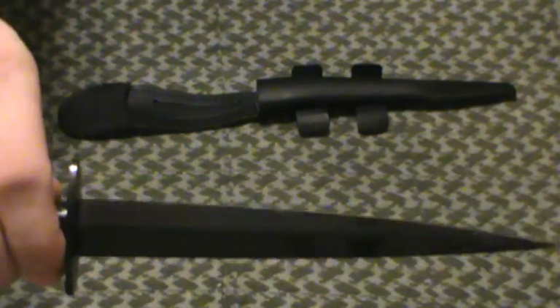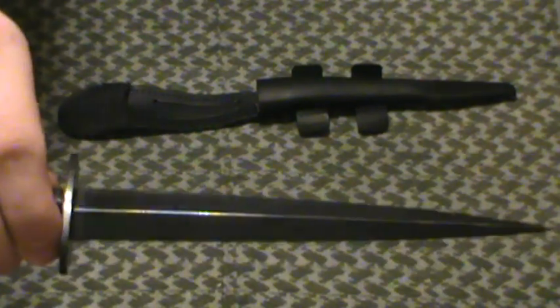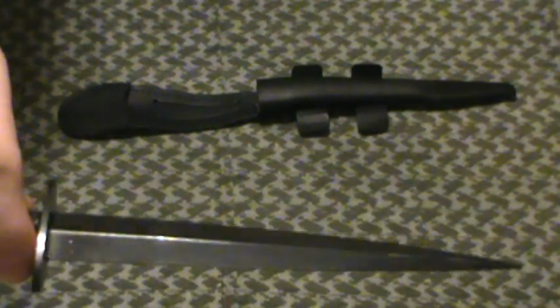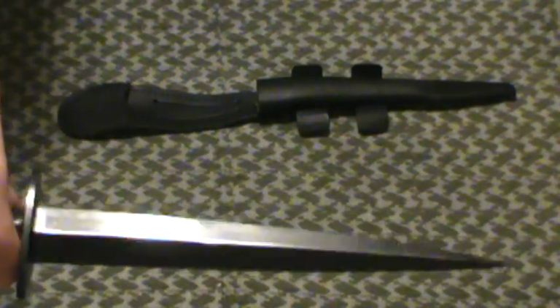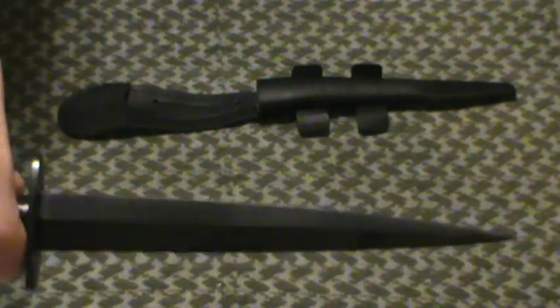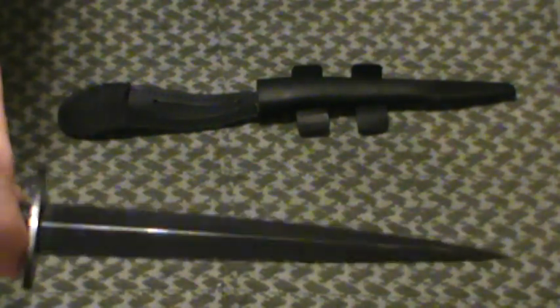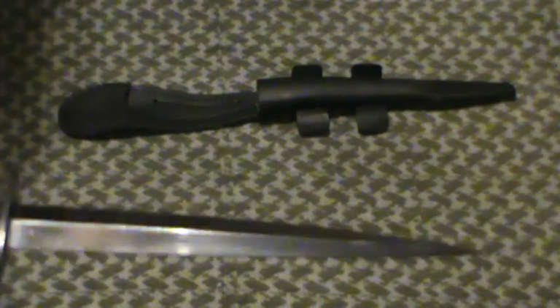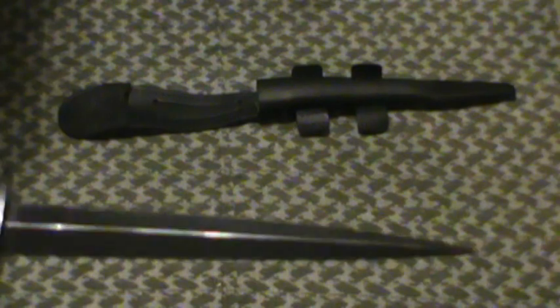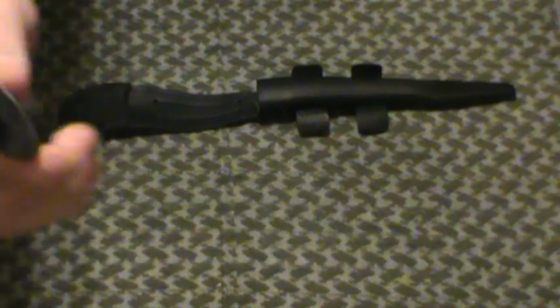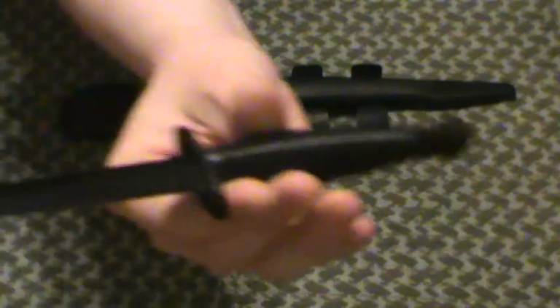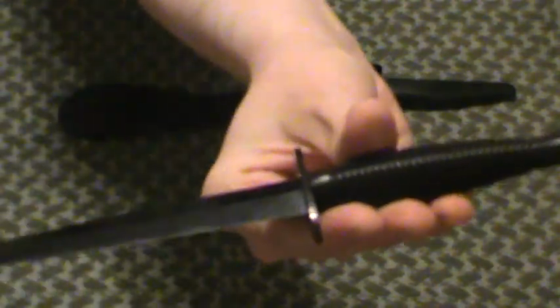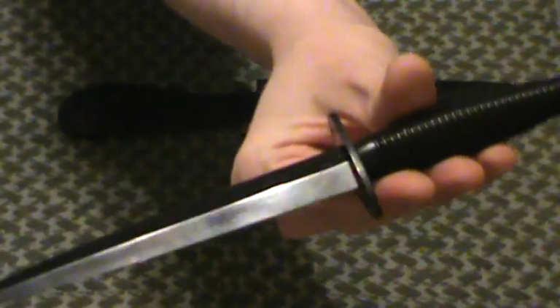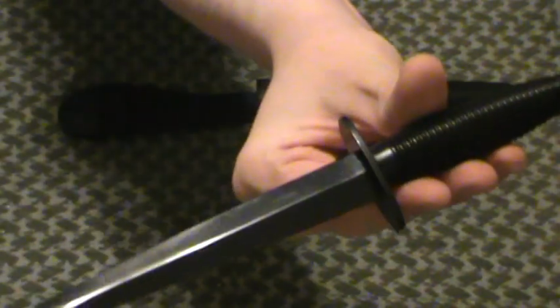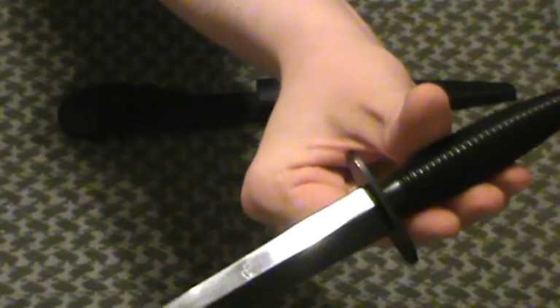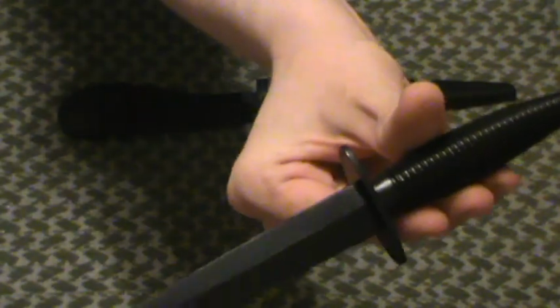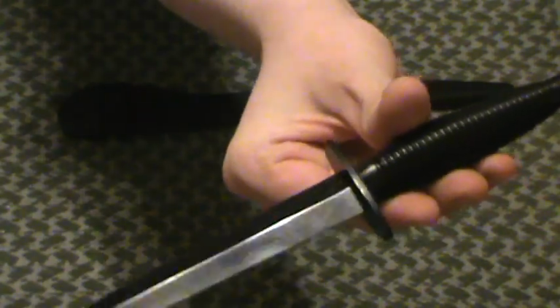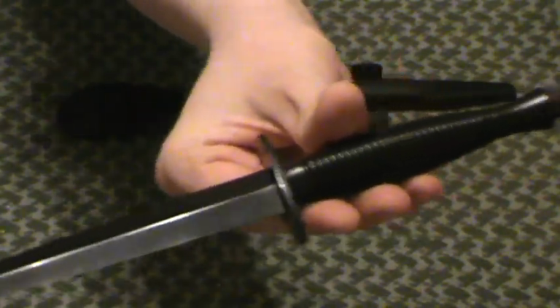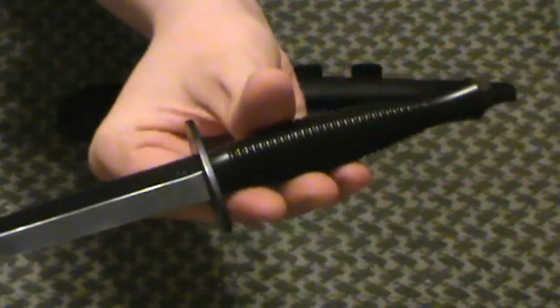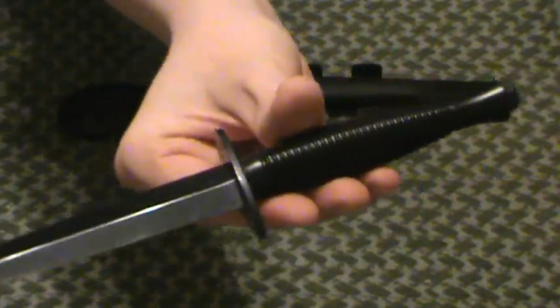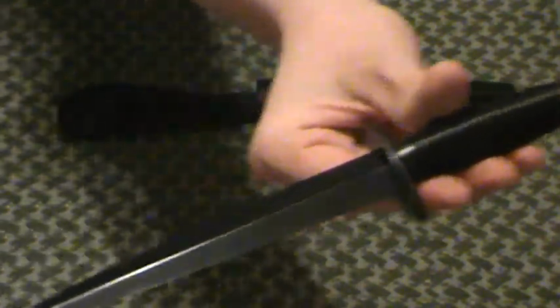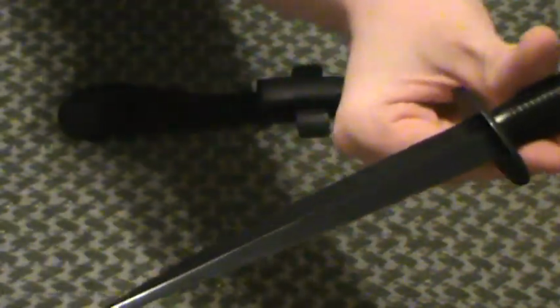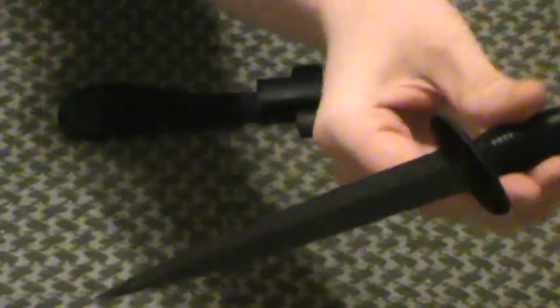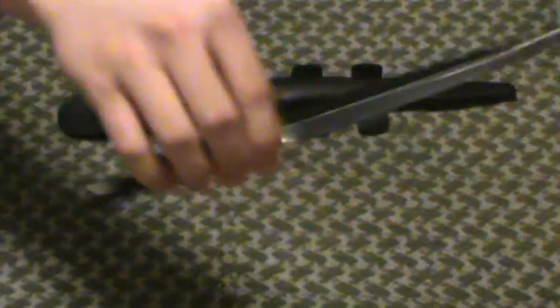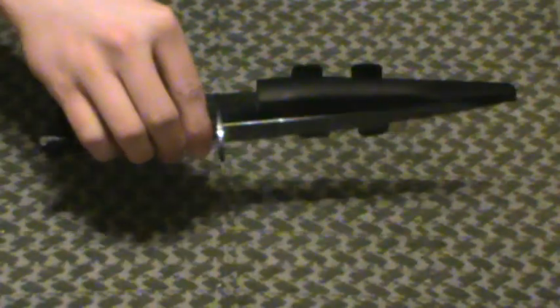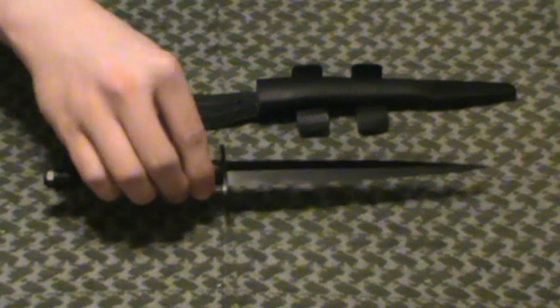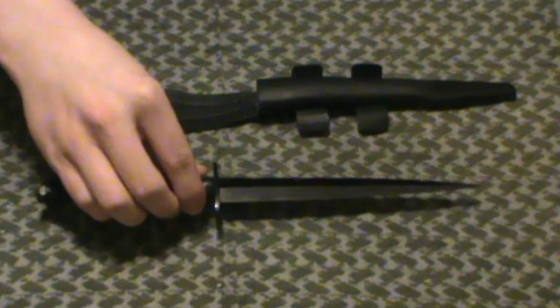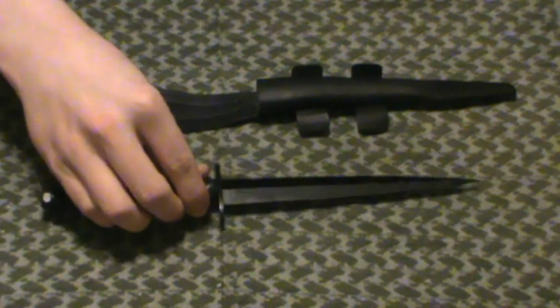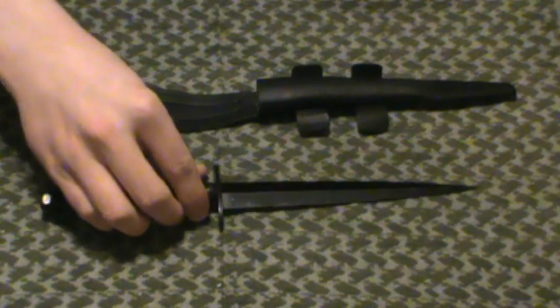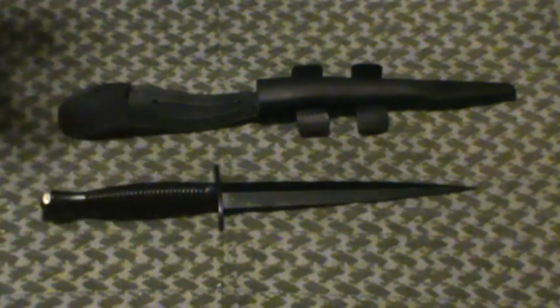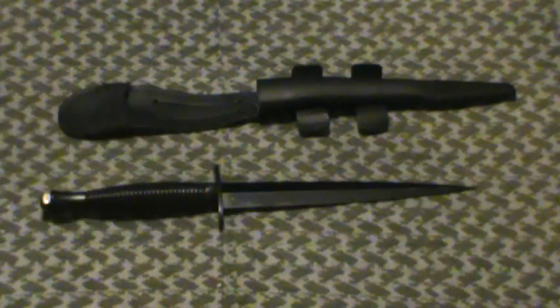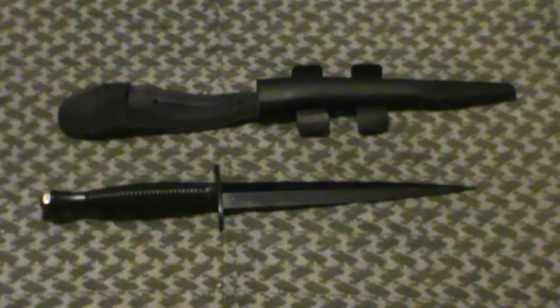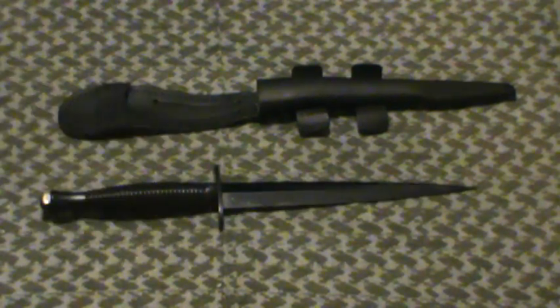I absolutely love it. If you can see that nice glint off the blade — fine finish on the blade. Very nice.